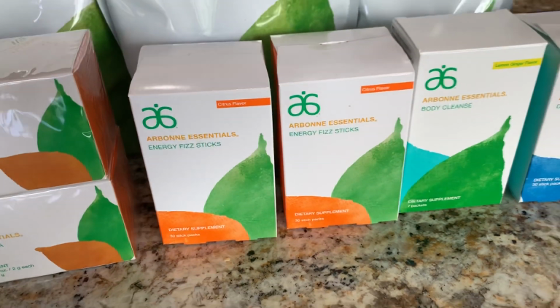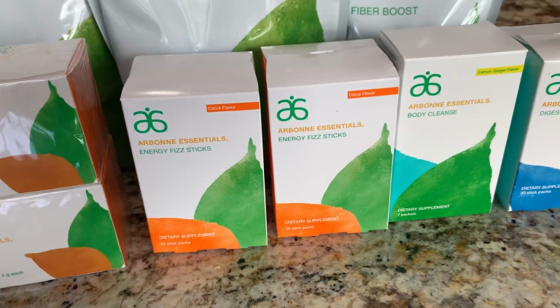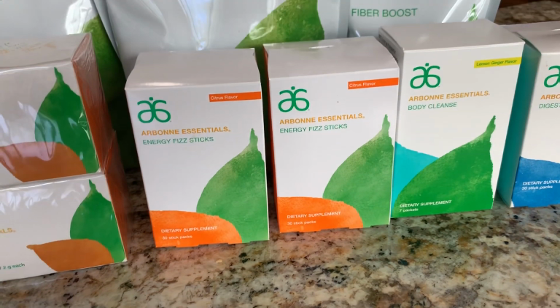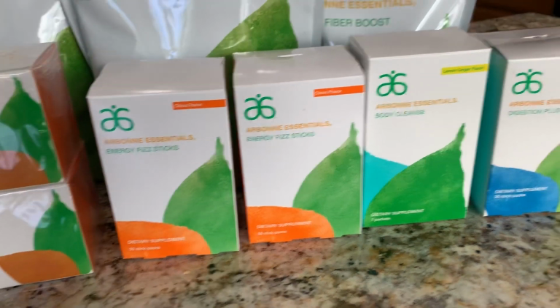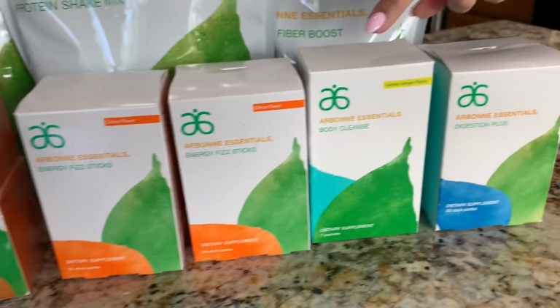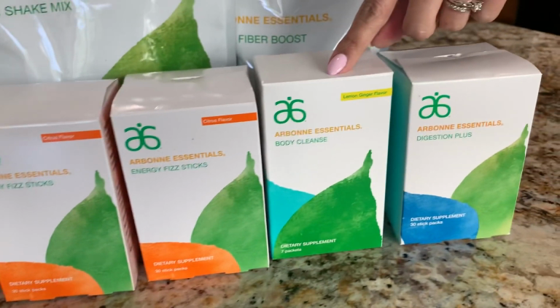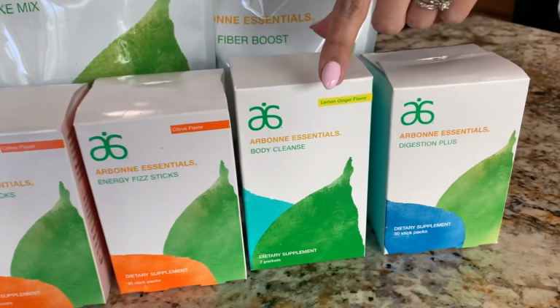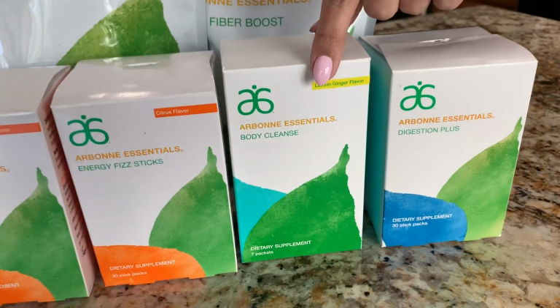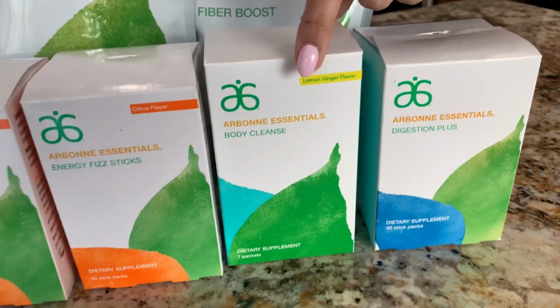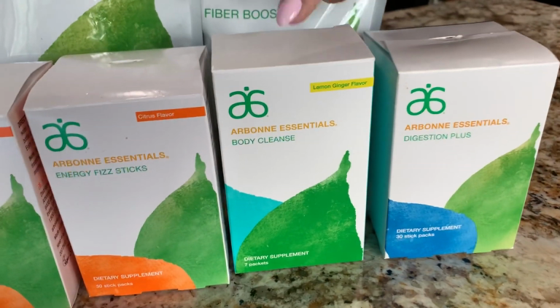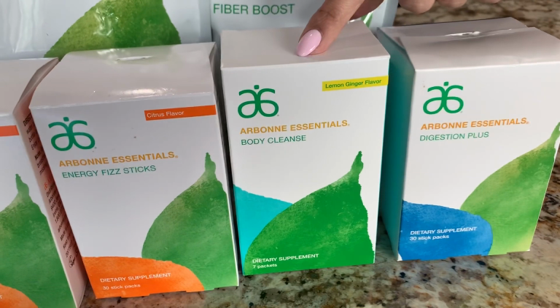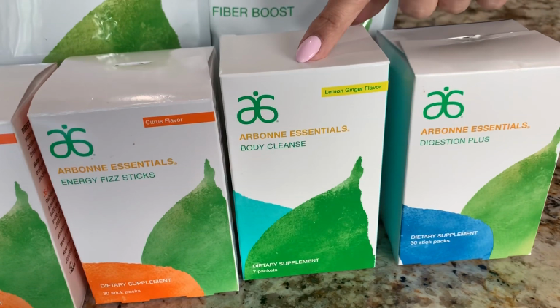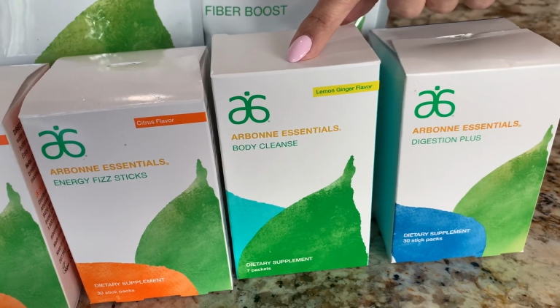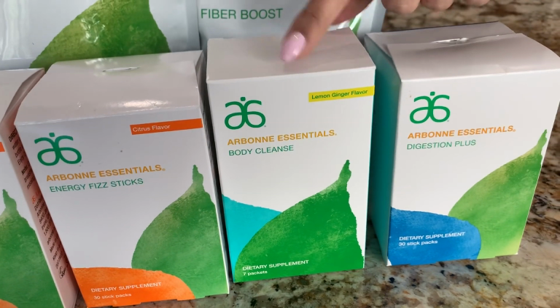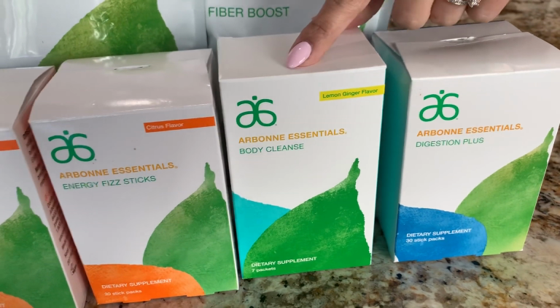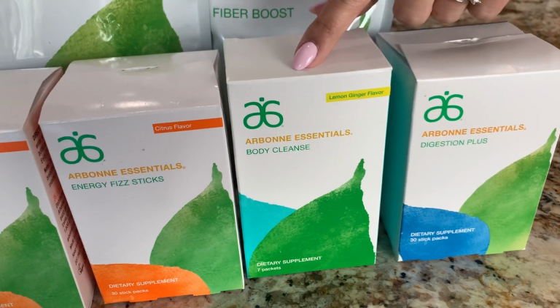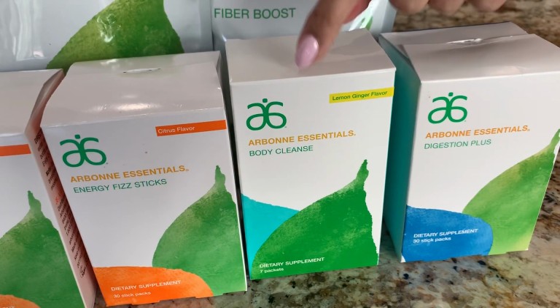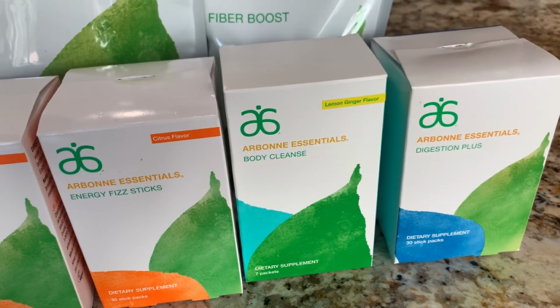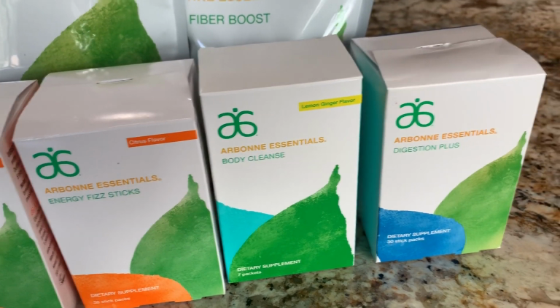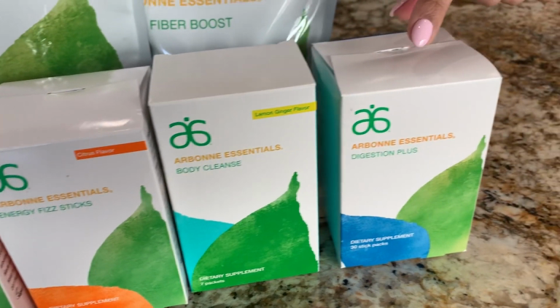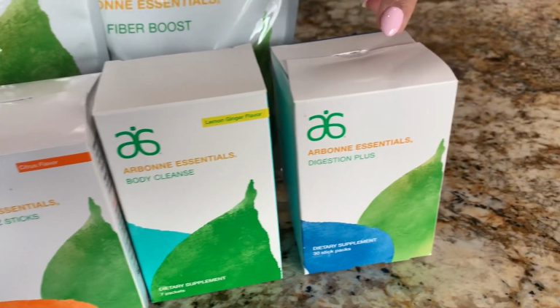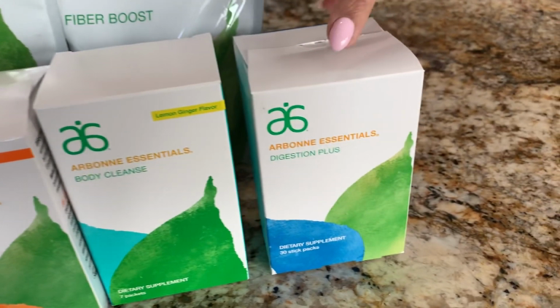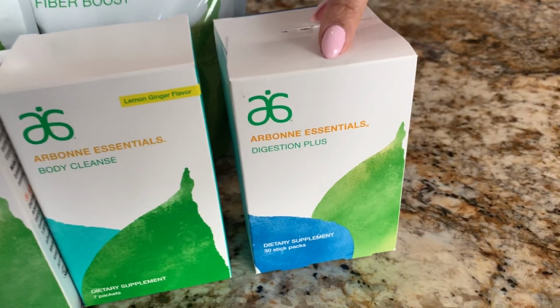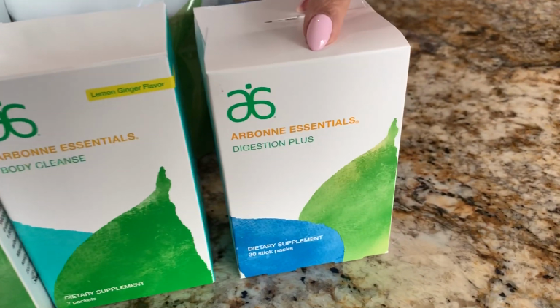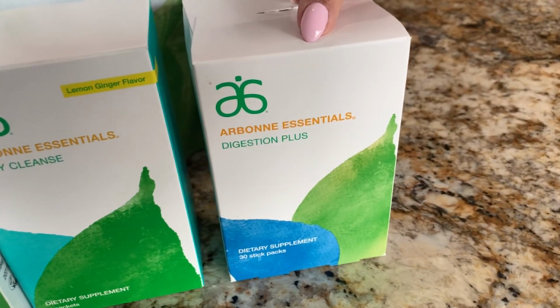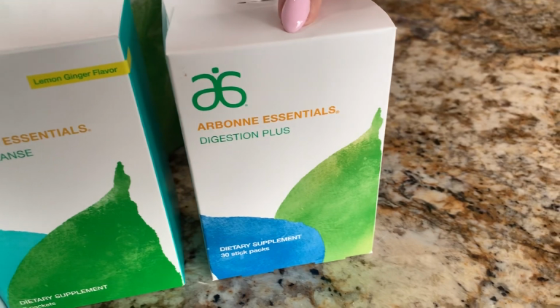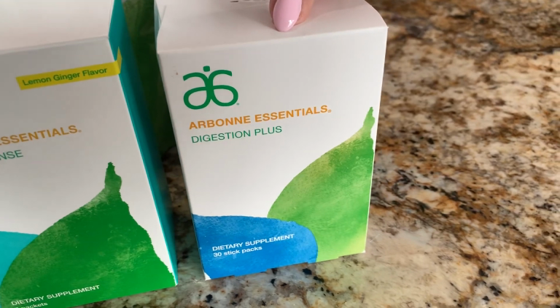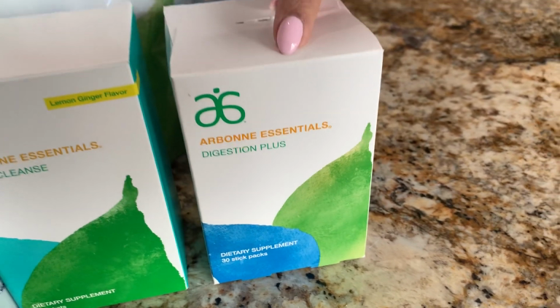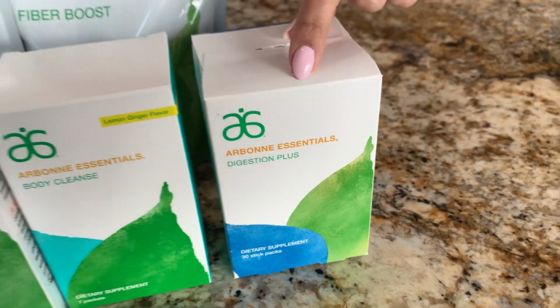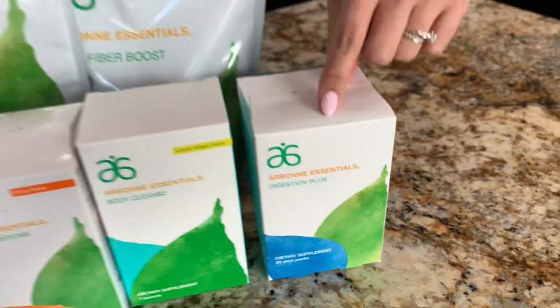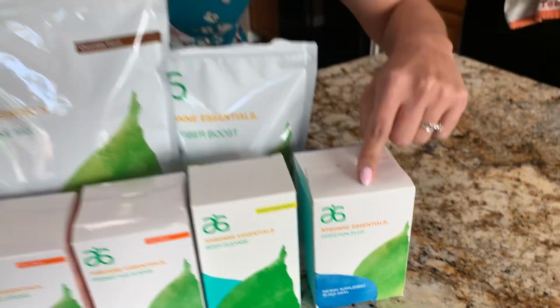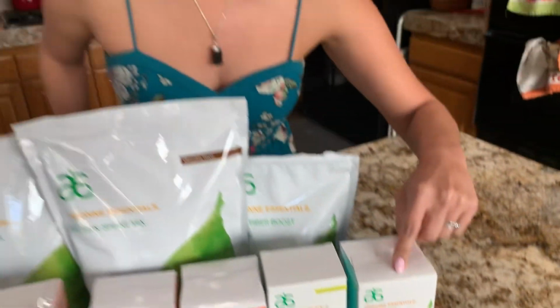You should also have a seven-day detox cleanse, and you have seven of those for your whole week. In the box you also should have your digestive enzymes, and you should have 30 in a box.